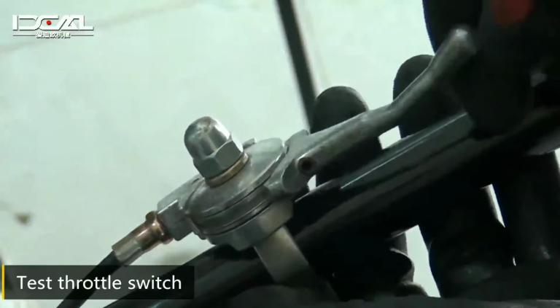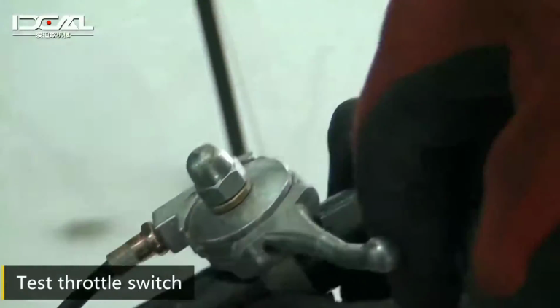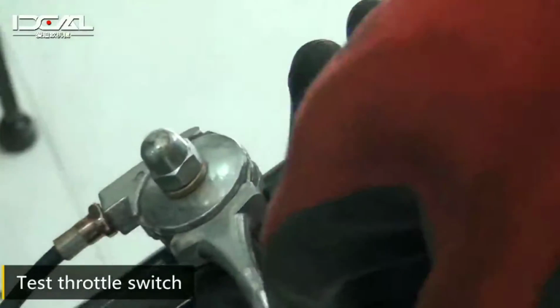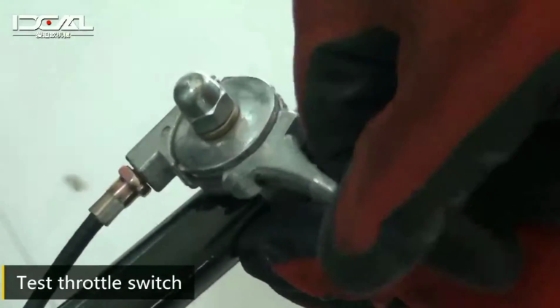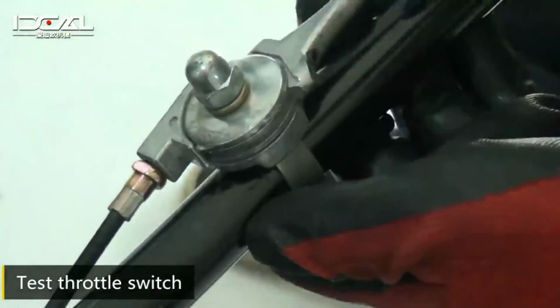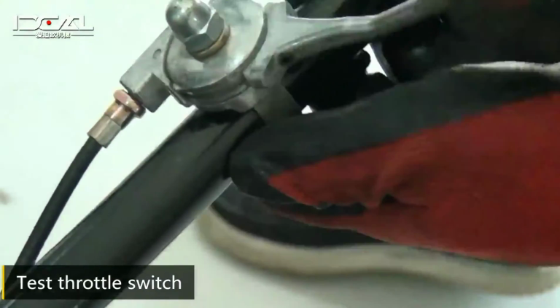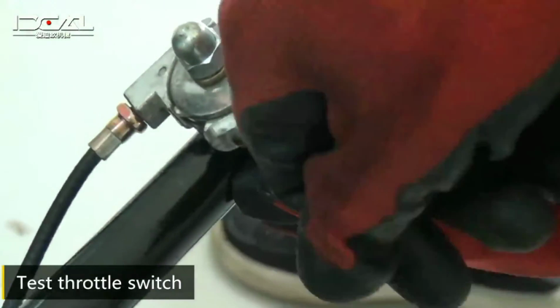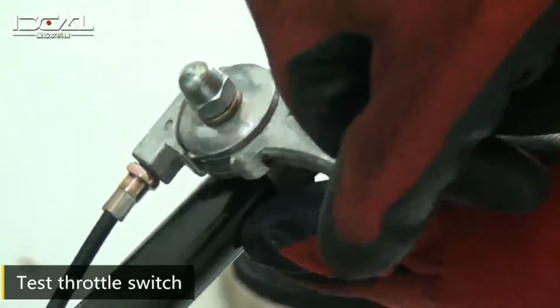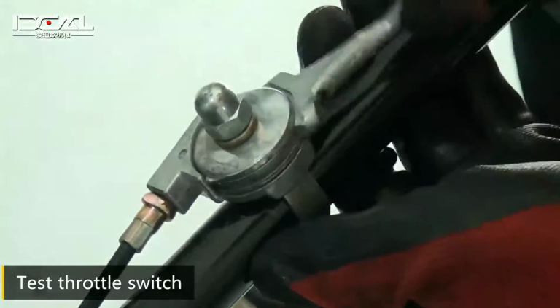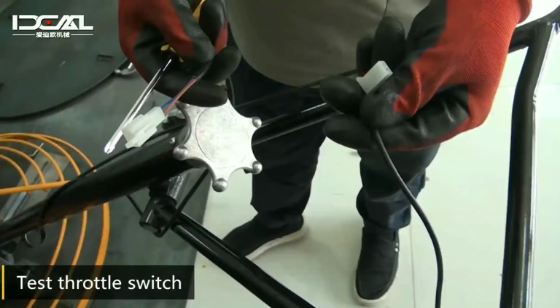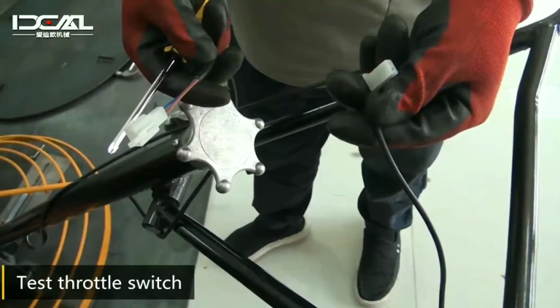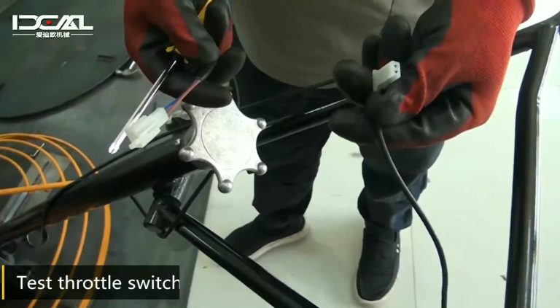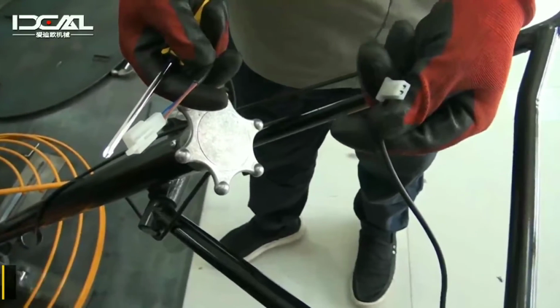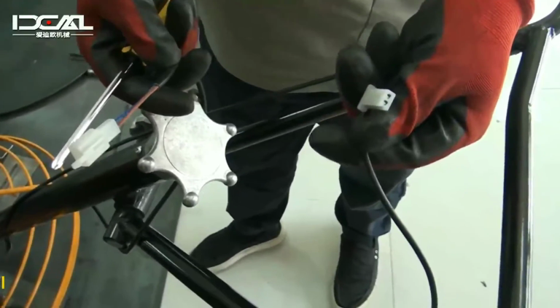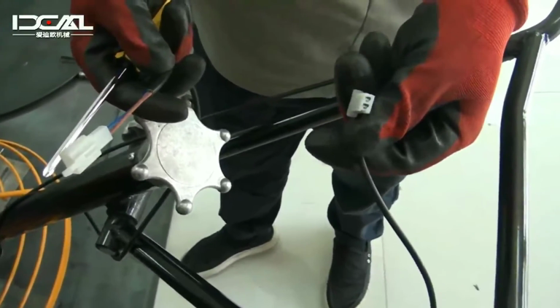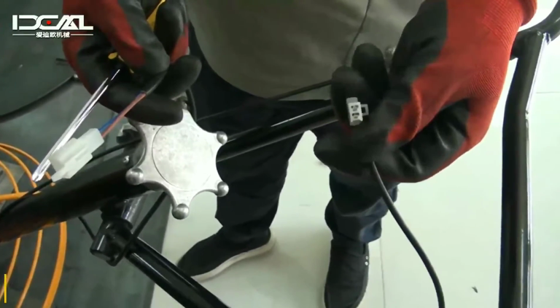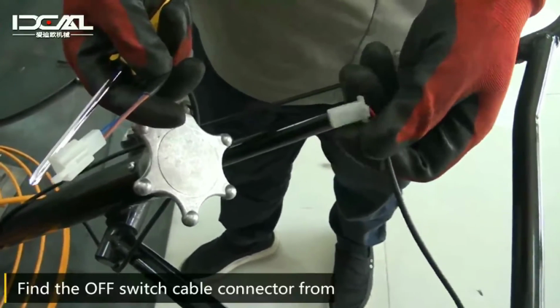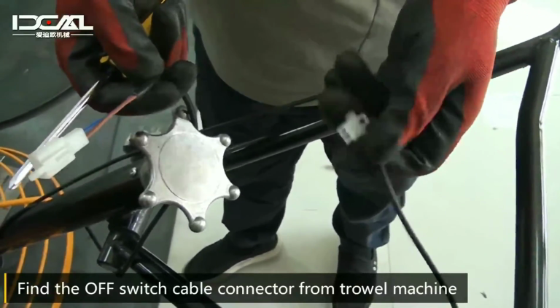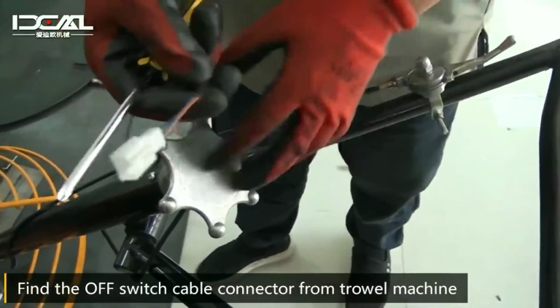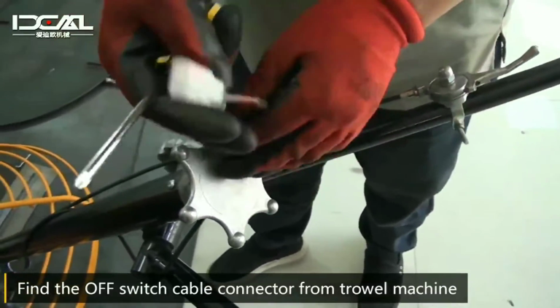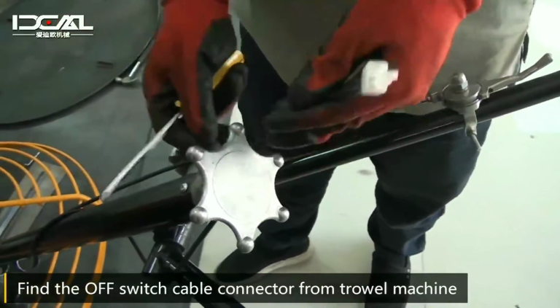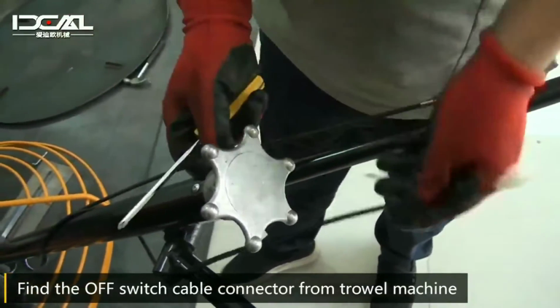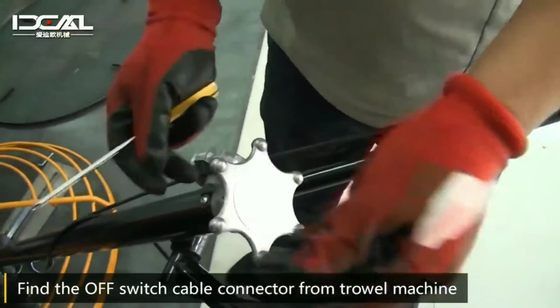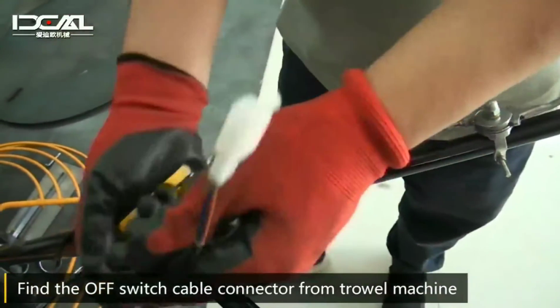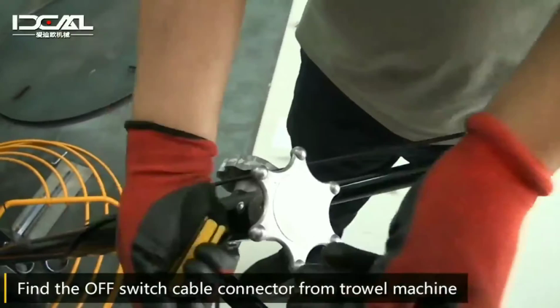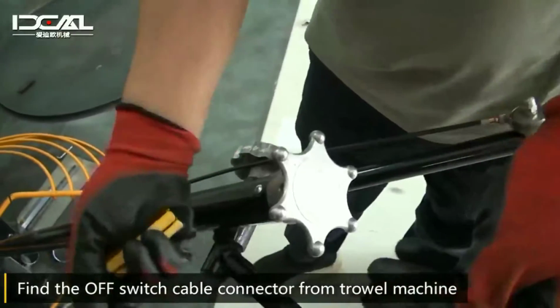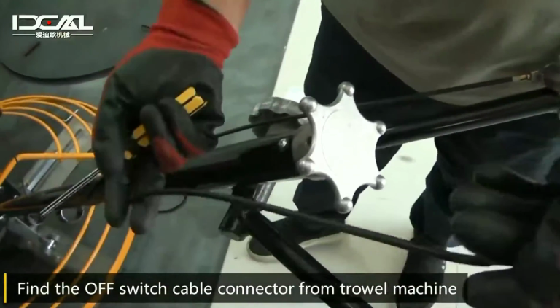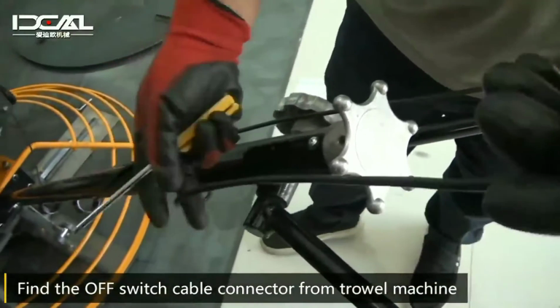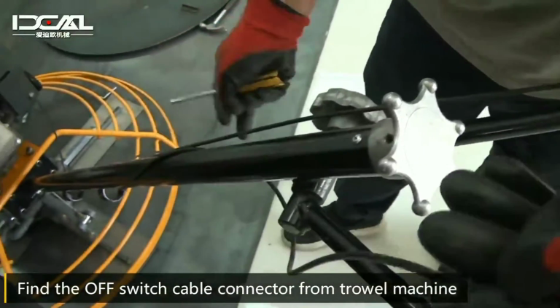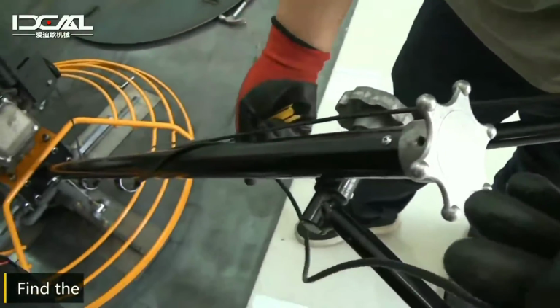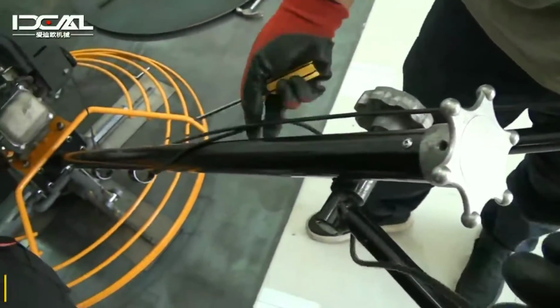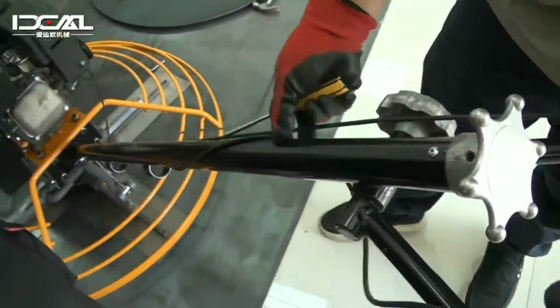Test throttle switch. Find the off switch cable connector from the travel machine.